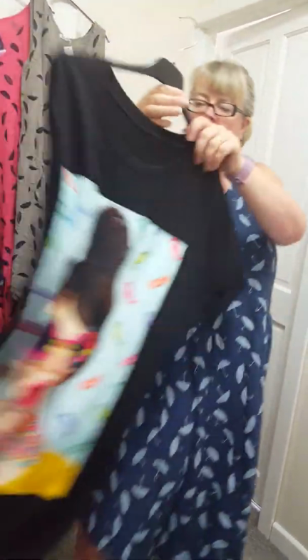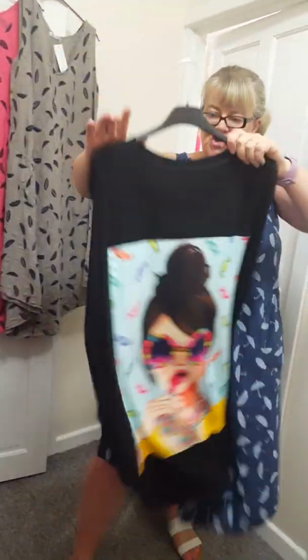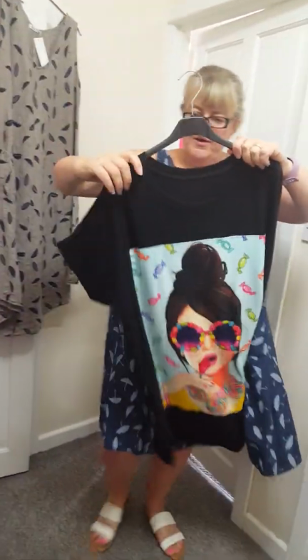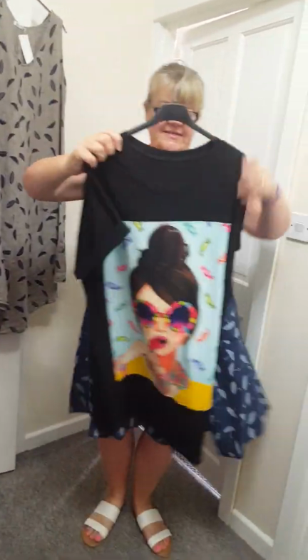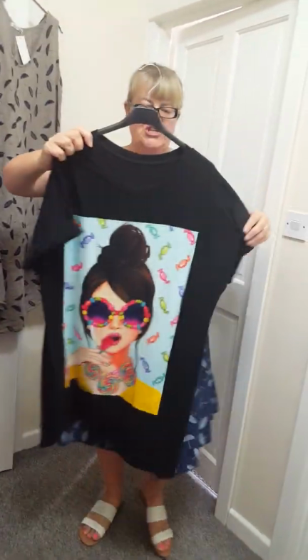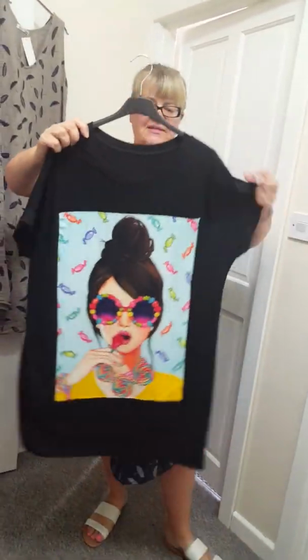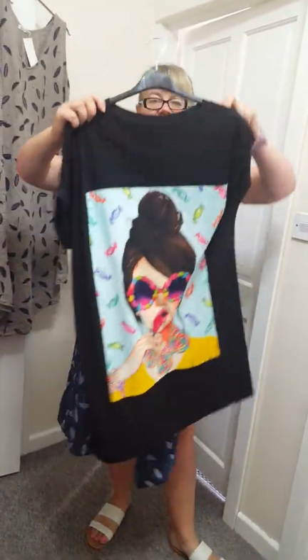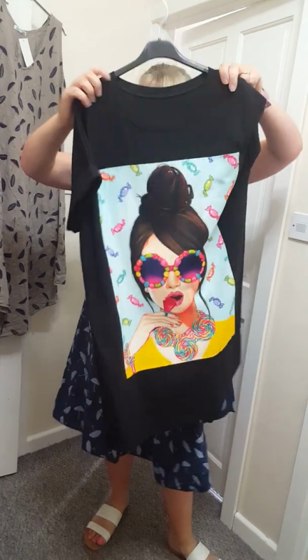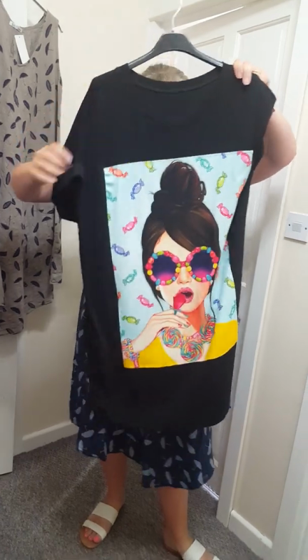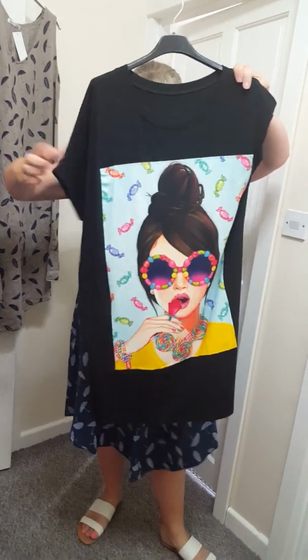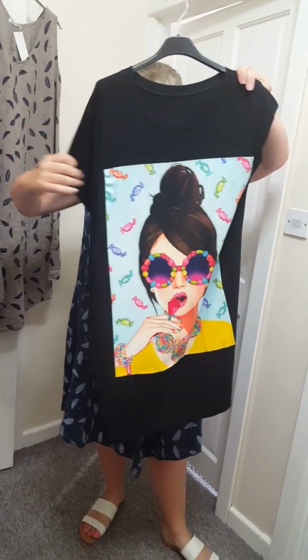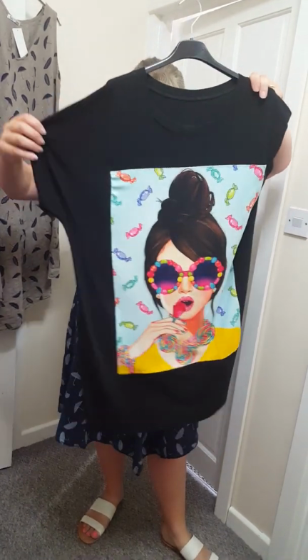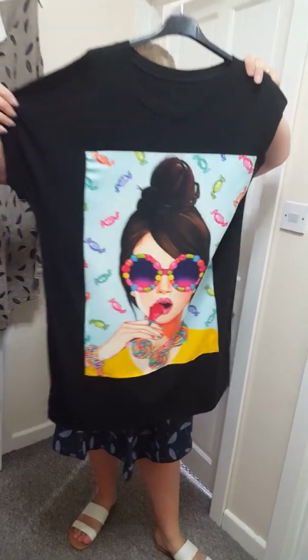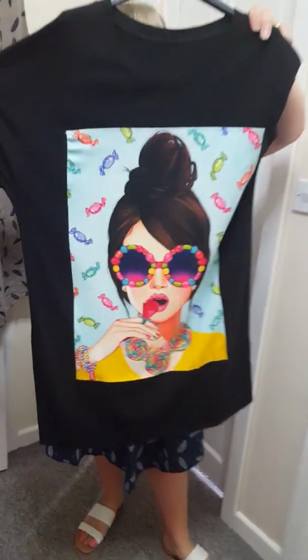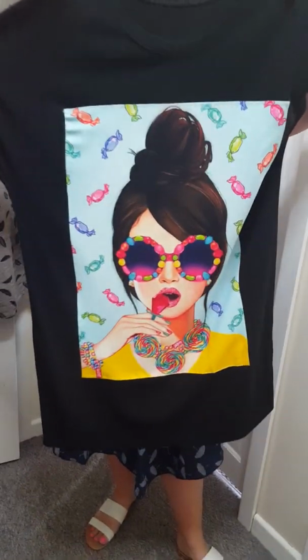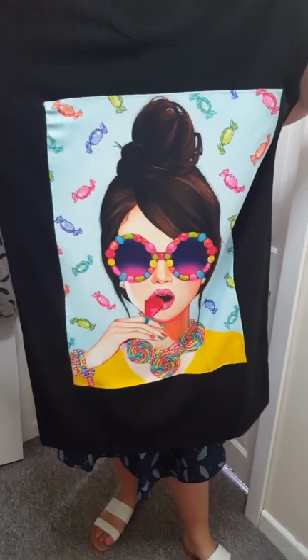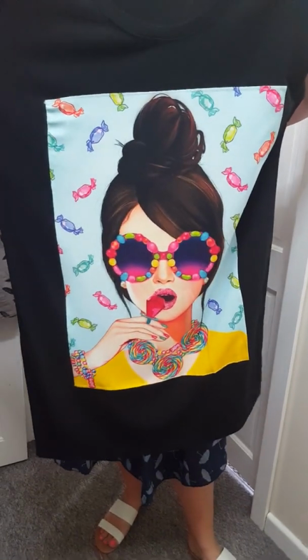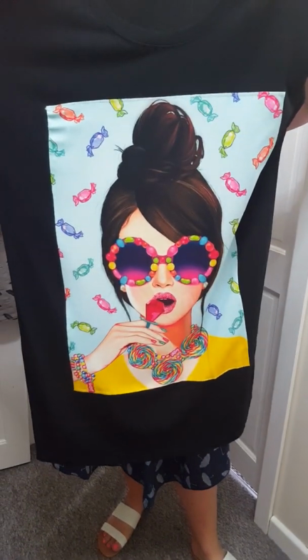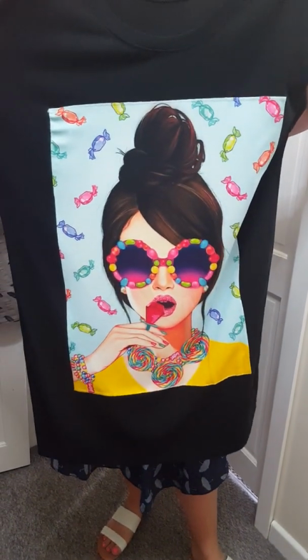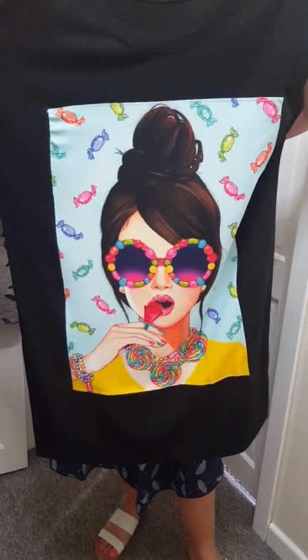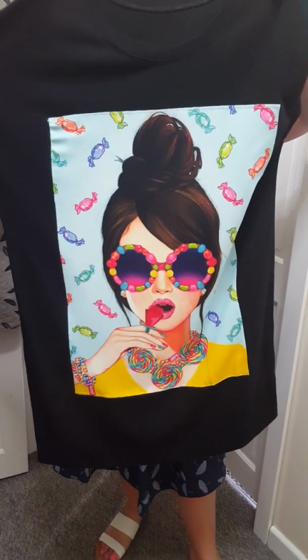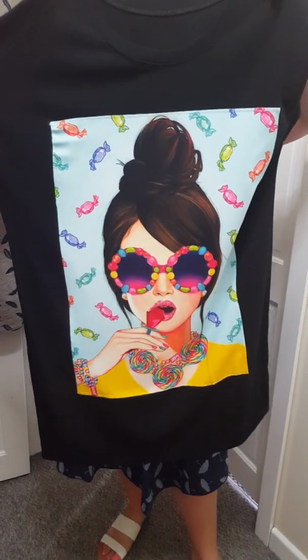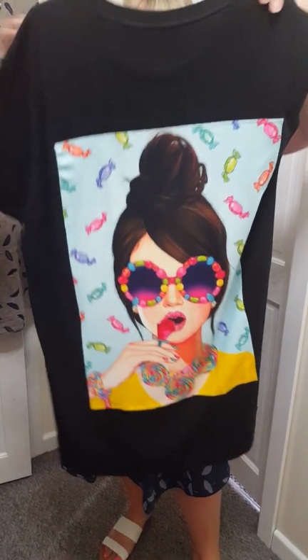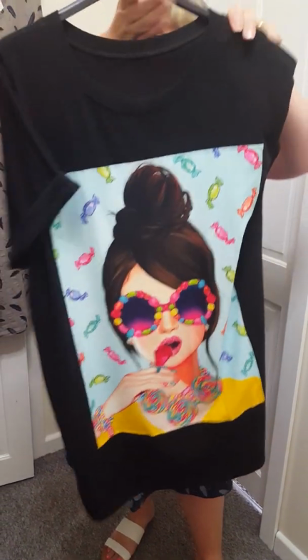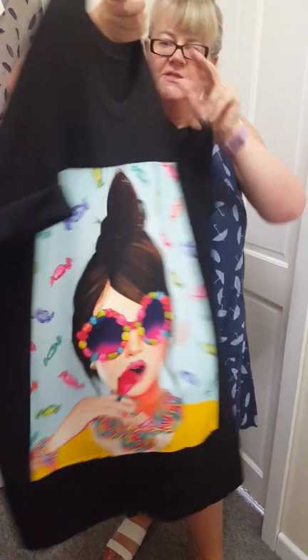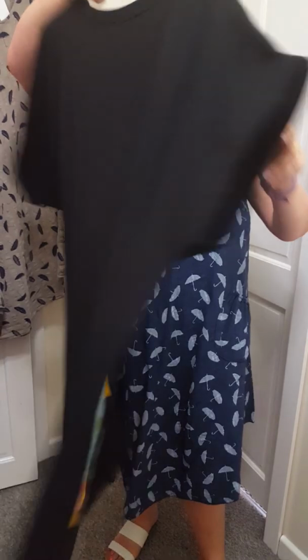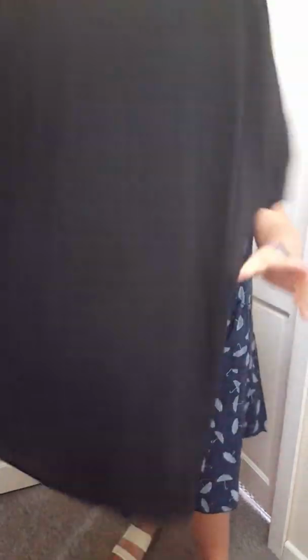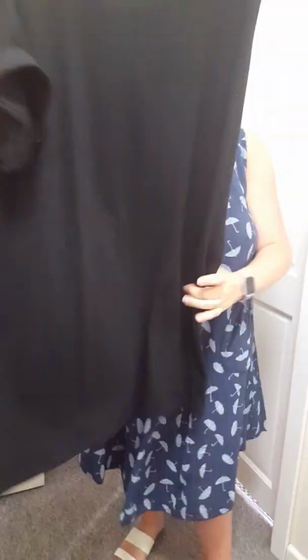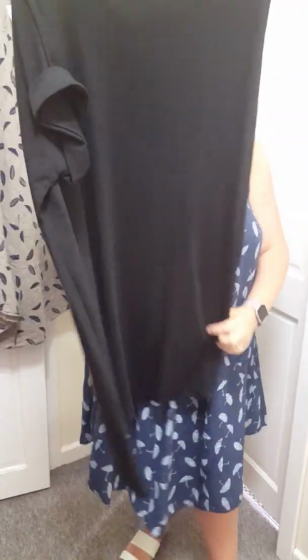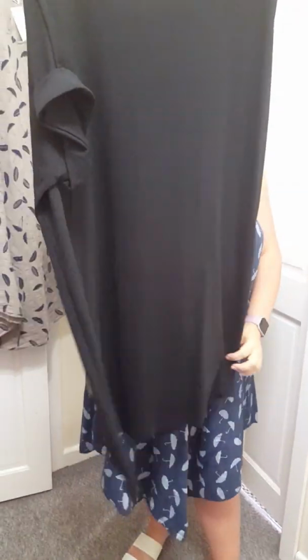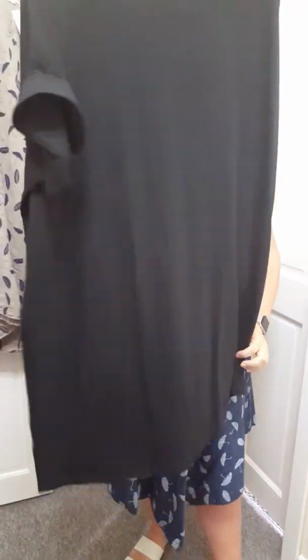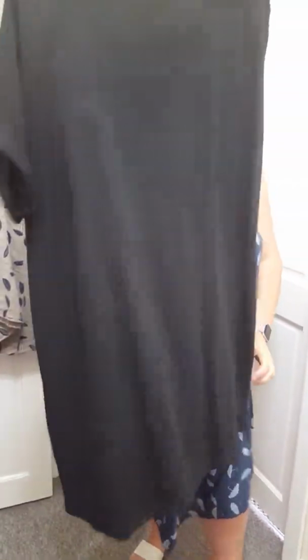I've just got one of these t-shirts left. This will fit up to a size 18. And it's £15. And it's got a design on the front, and then it's just plain at the back.